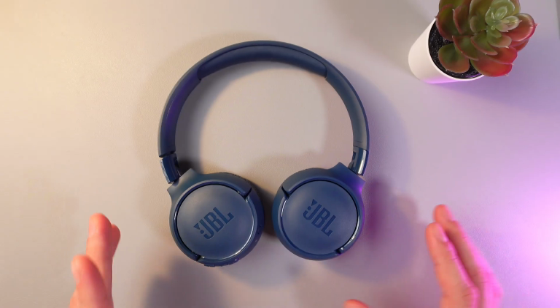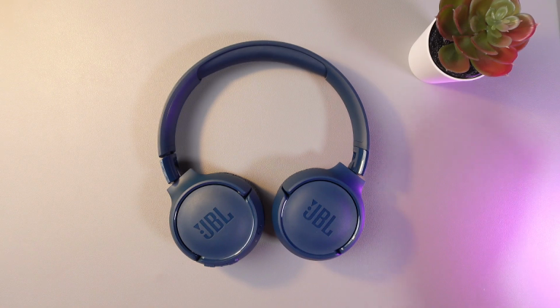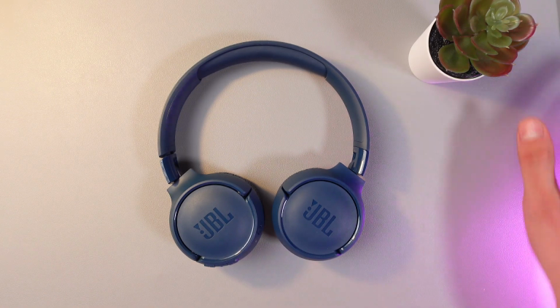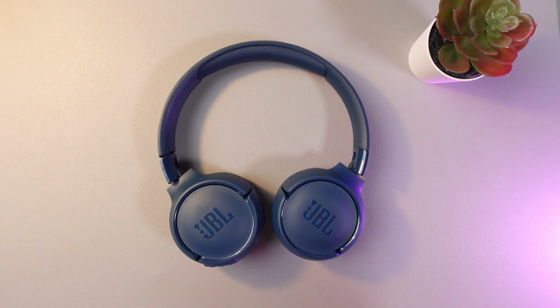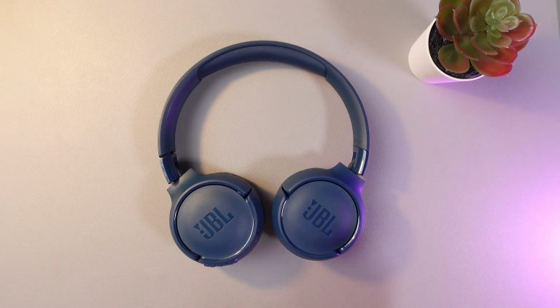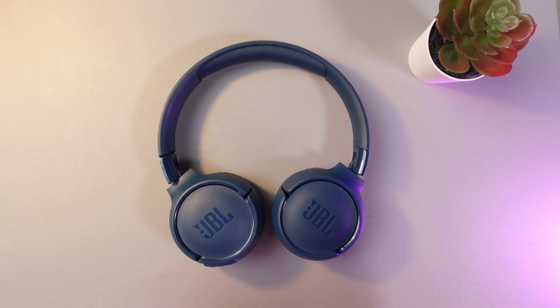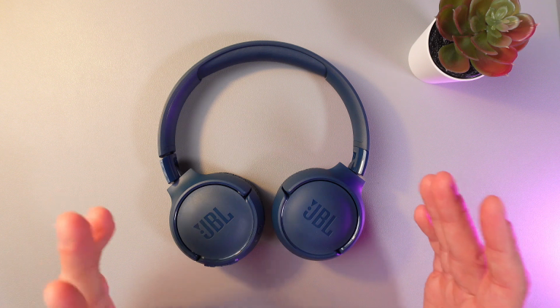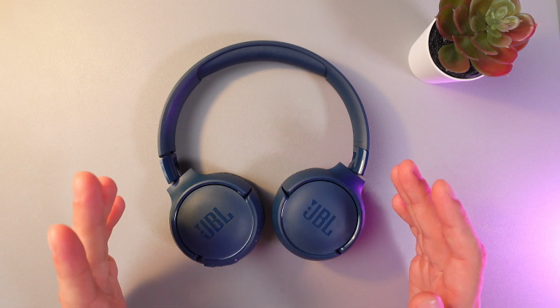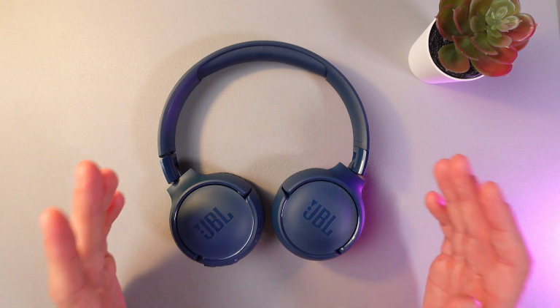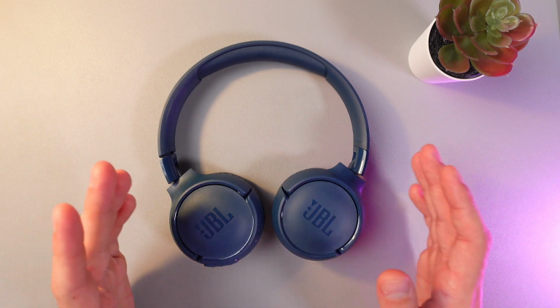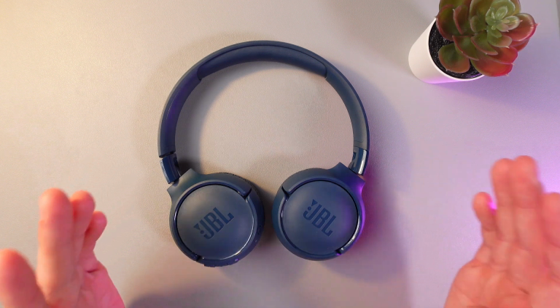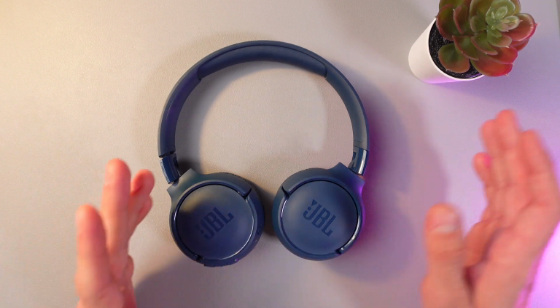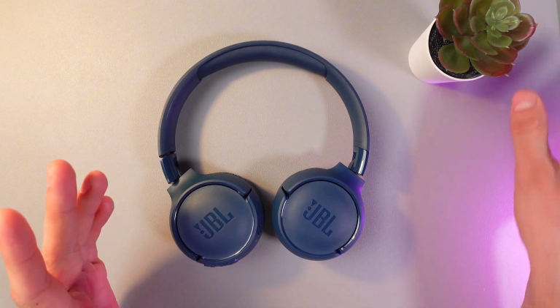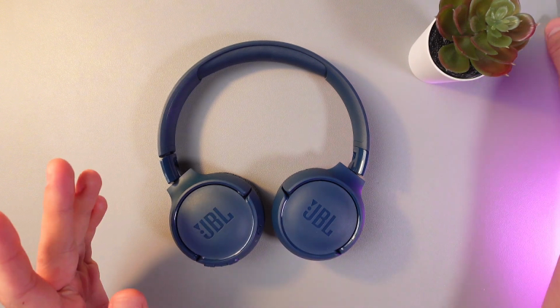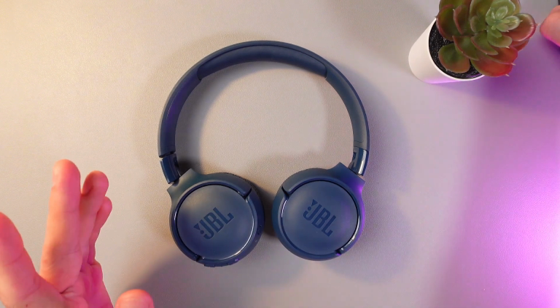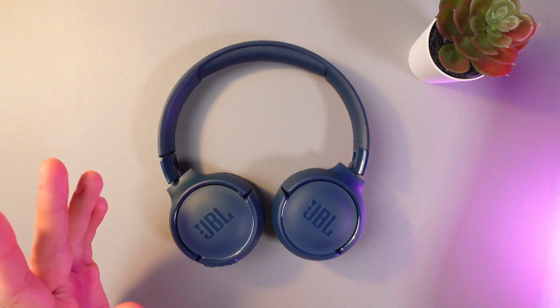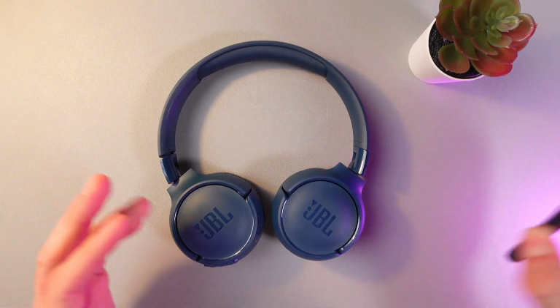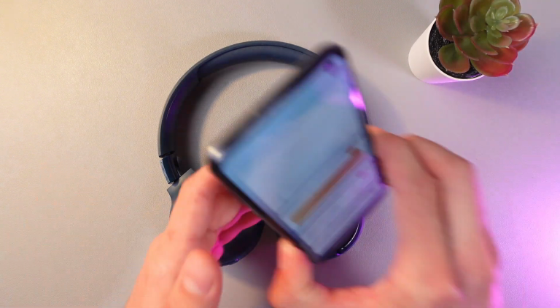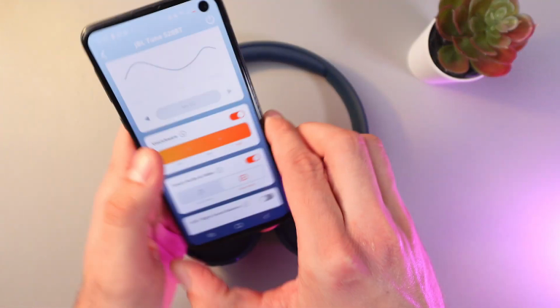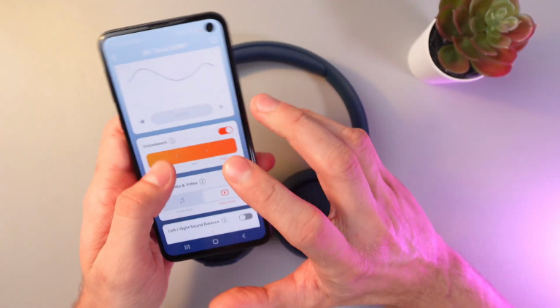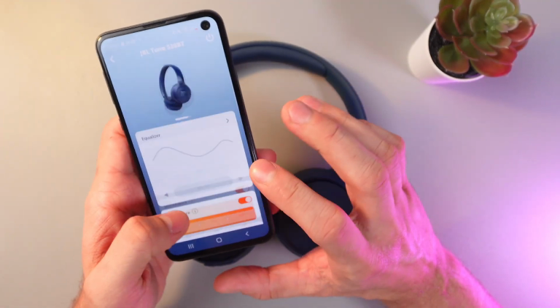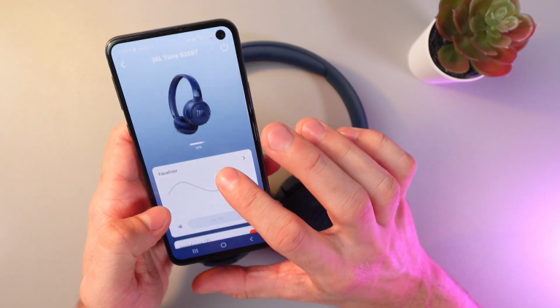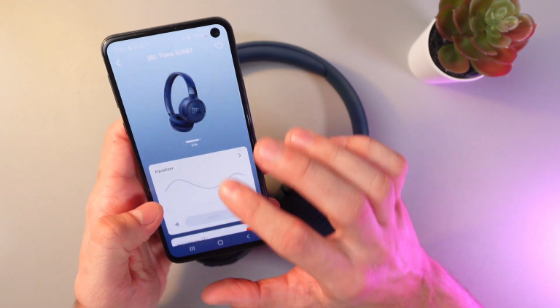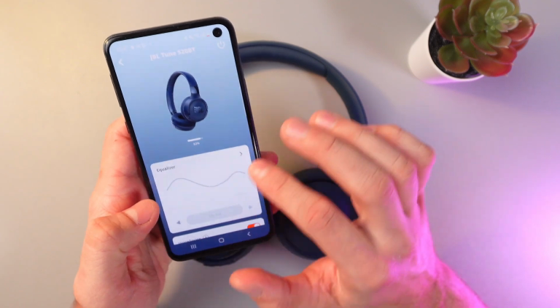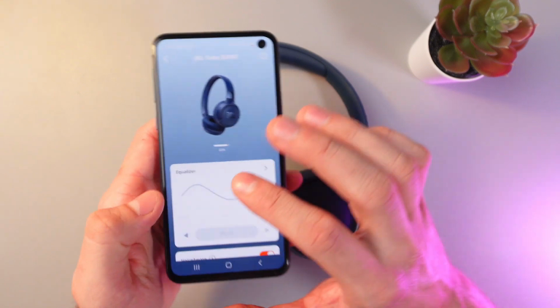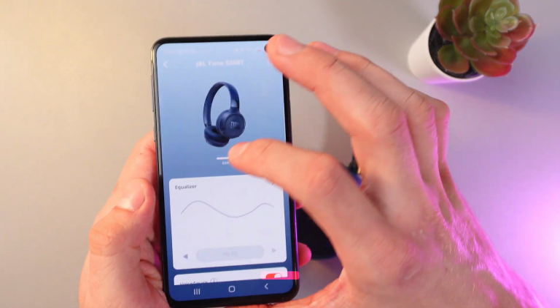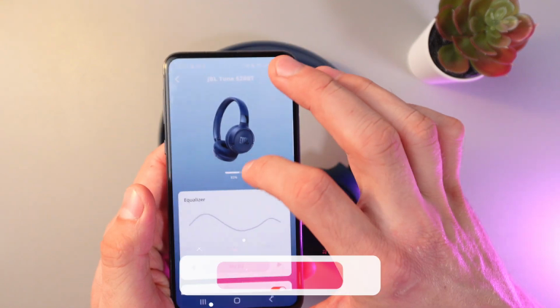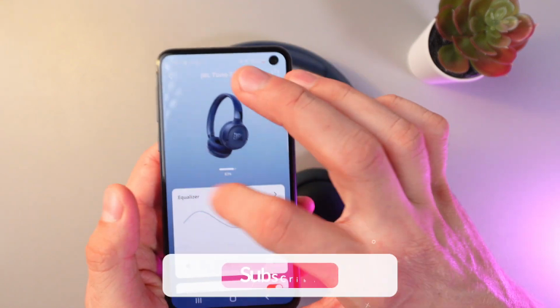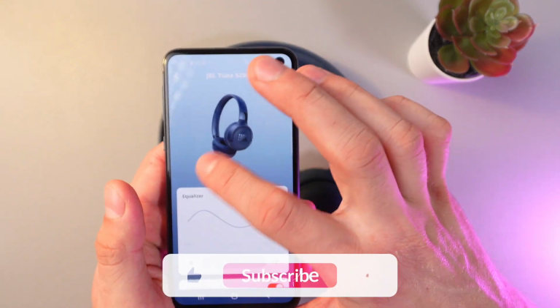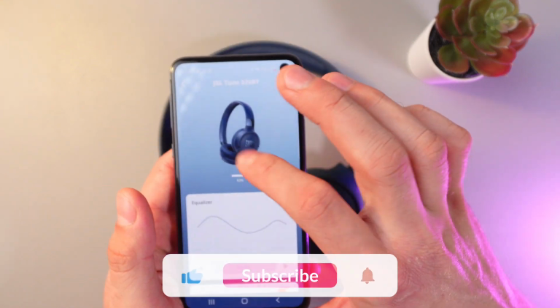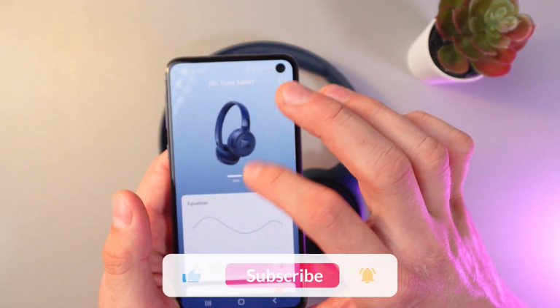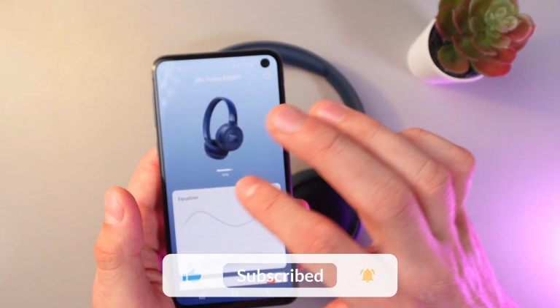So, you can easily check its battery status through your GBL headphones app. Grab your phone, open up your application, and here on the main menu you can see your battery status.